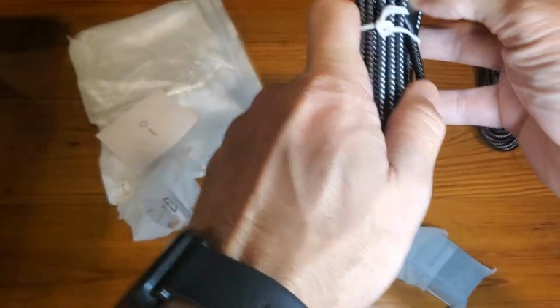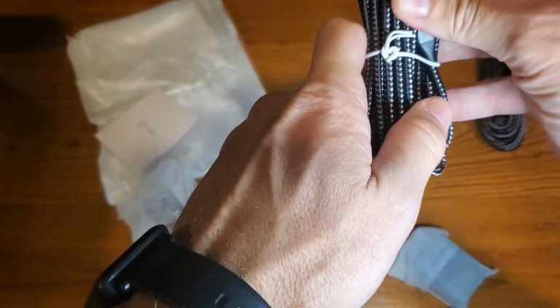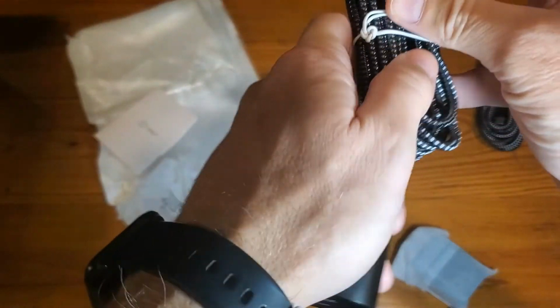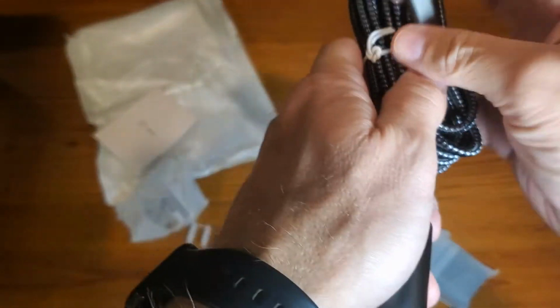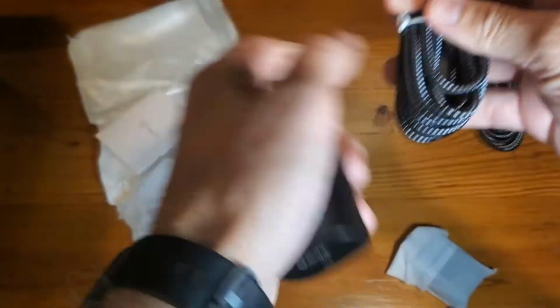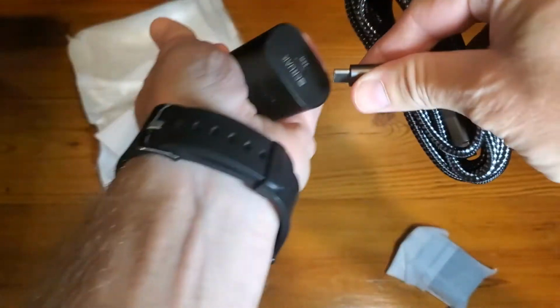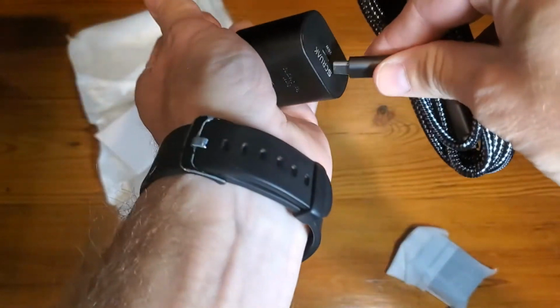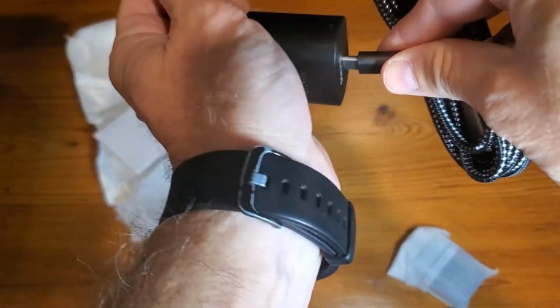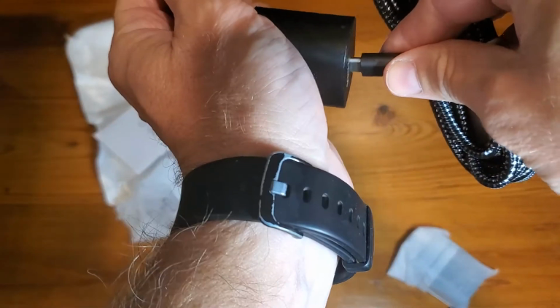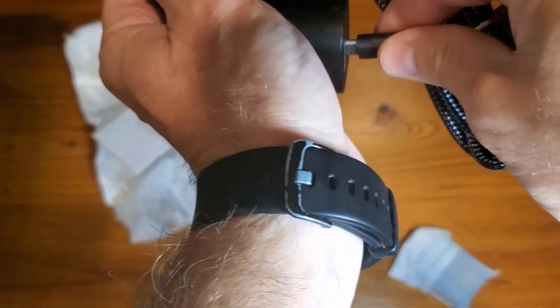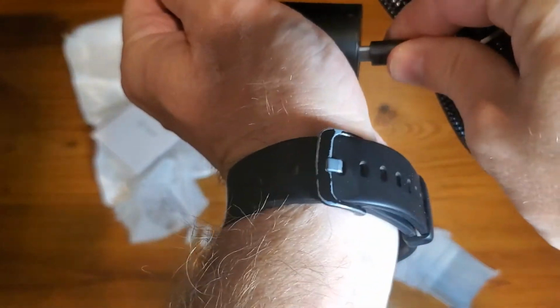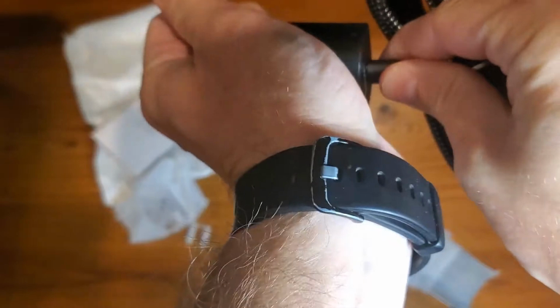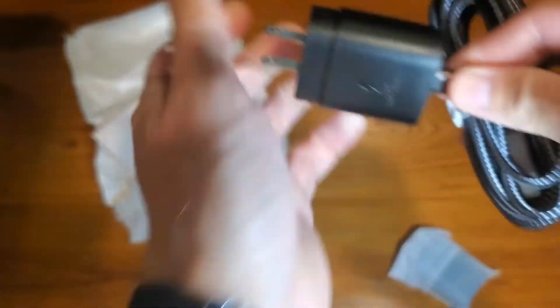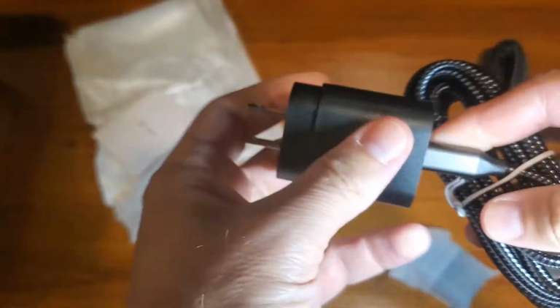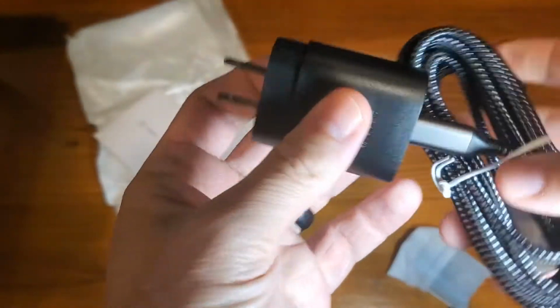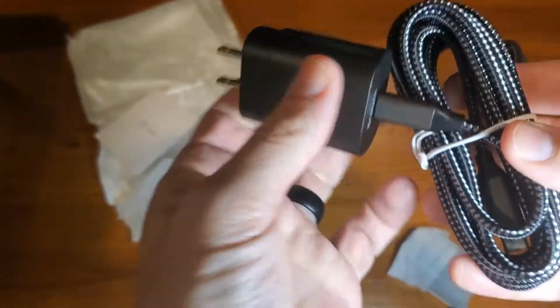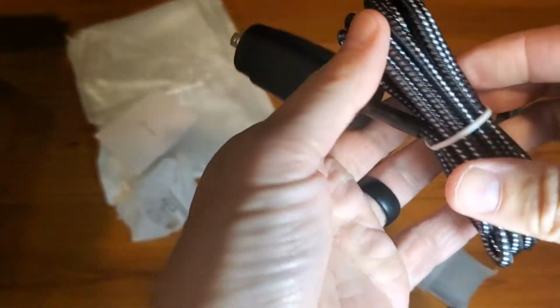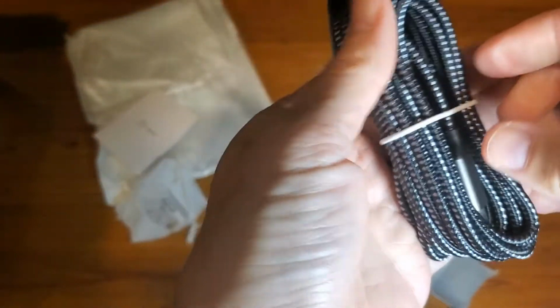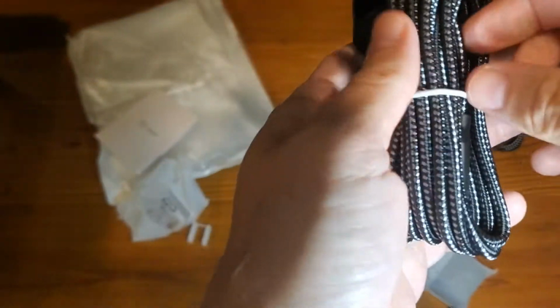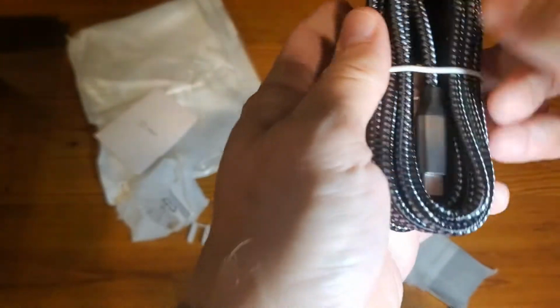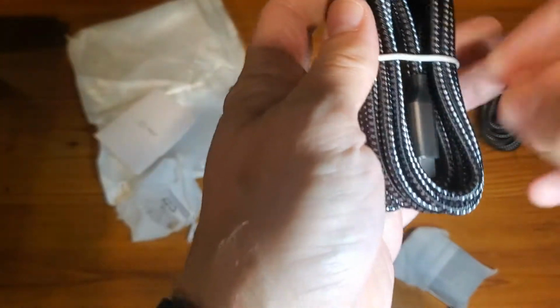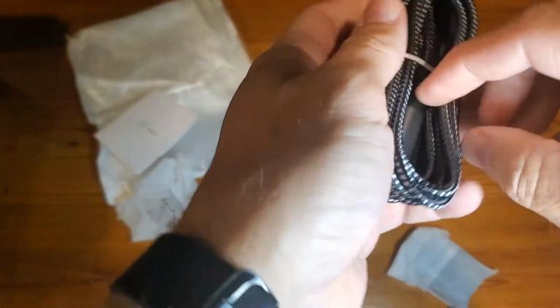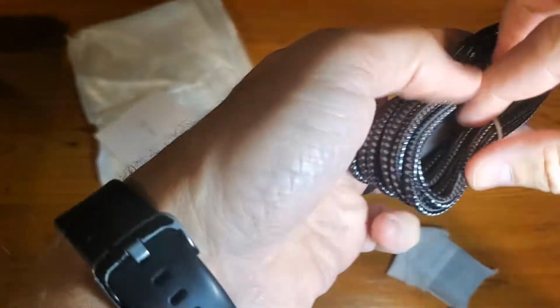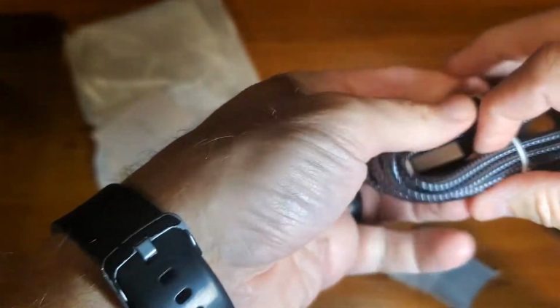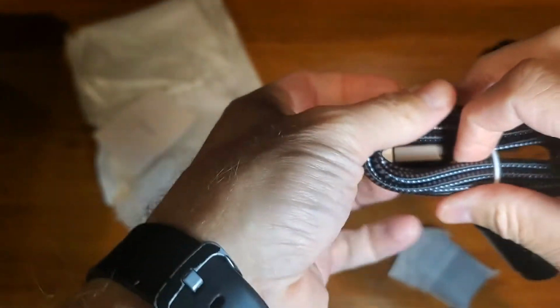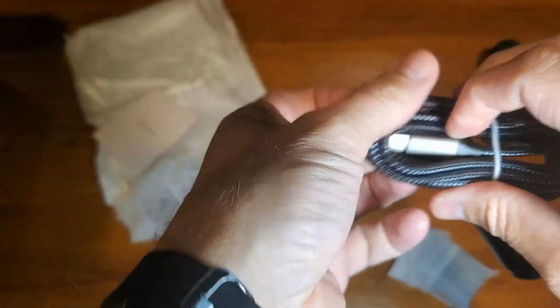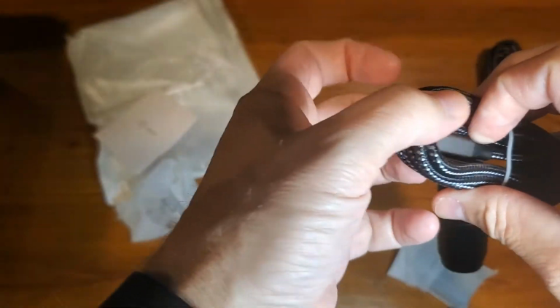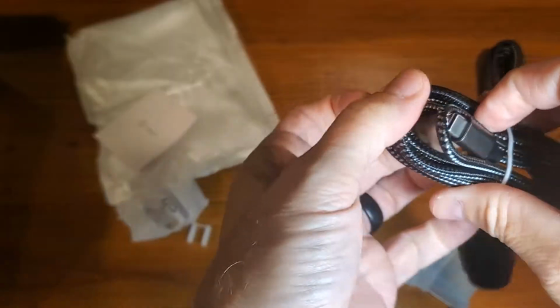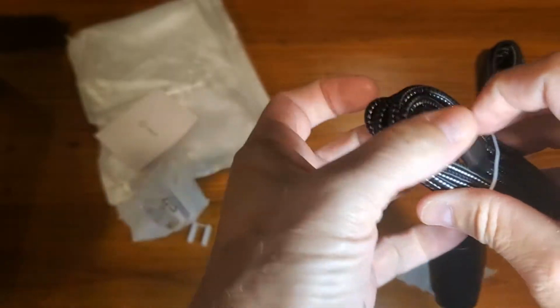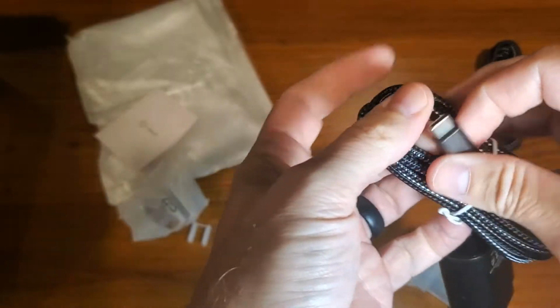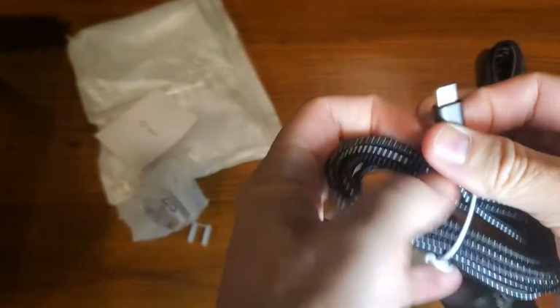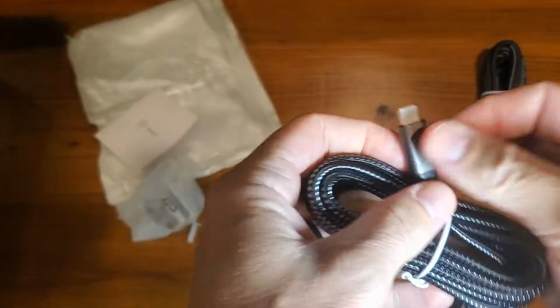You'll have a simple pop in there, and then the other side will just simply go into your phone. We'll demonstrate that as well.